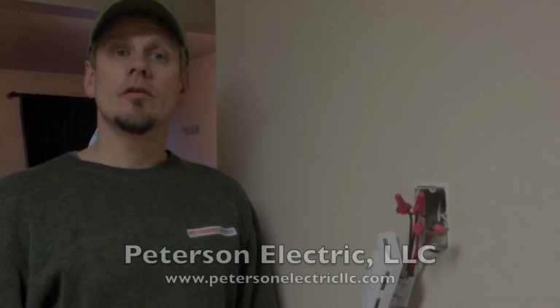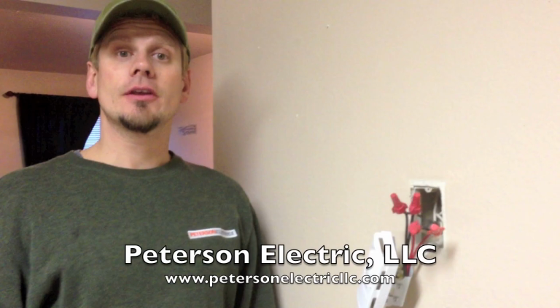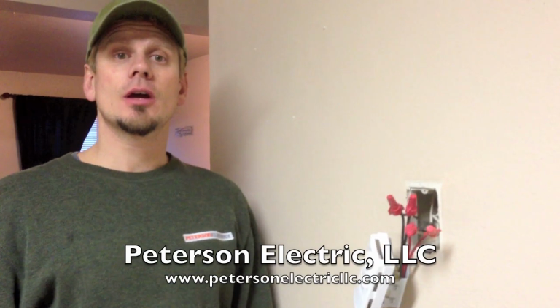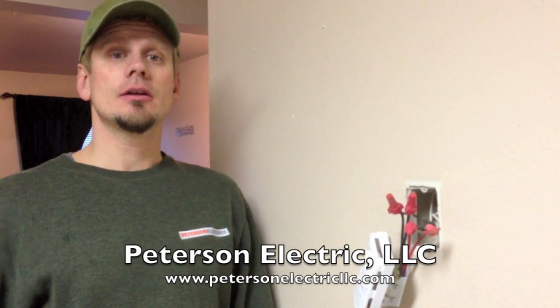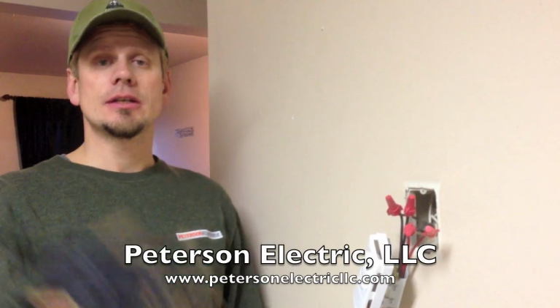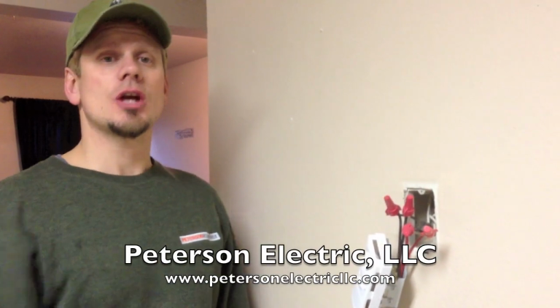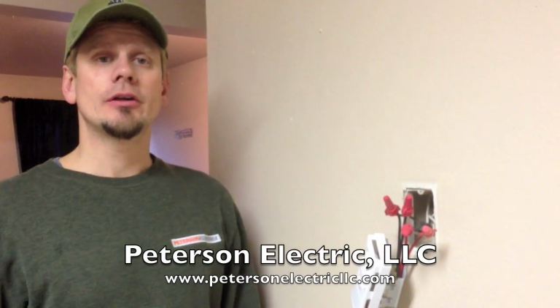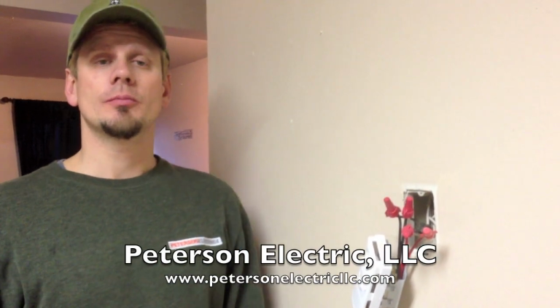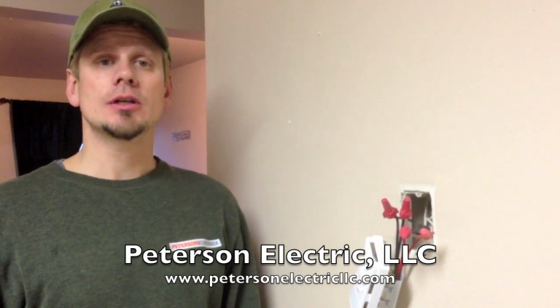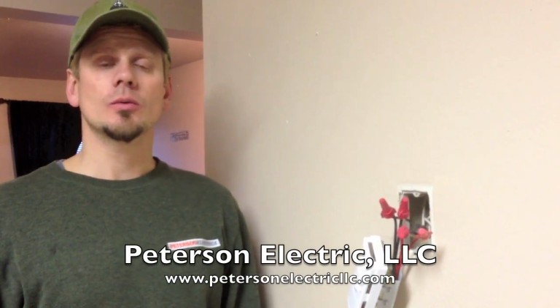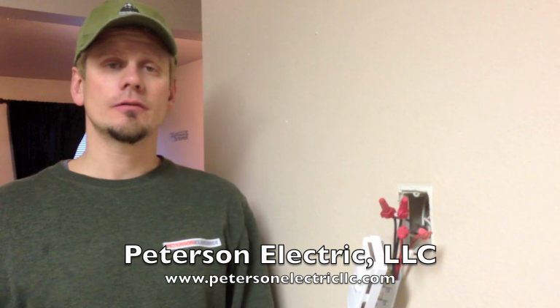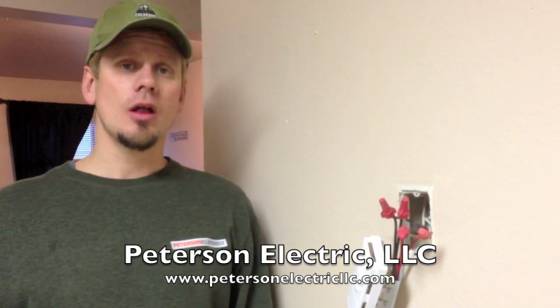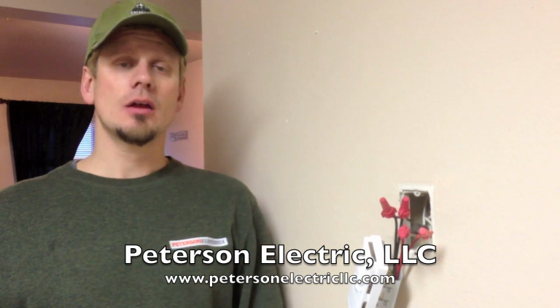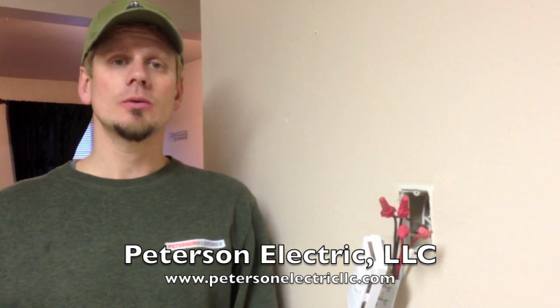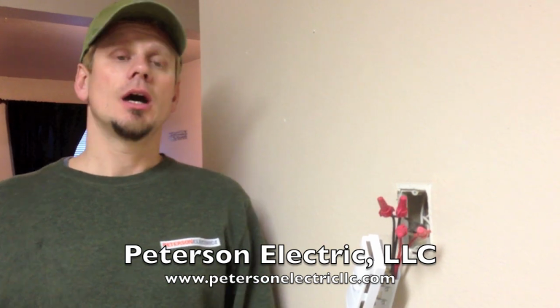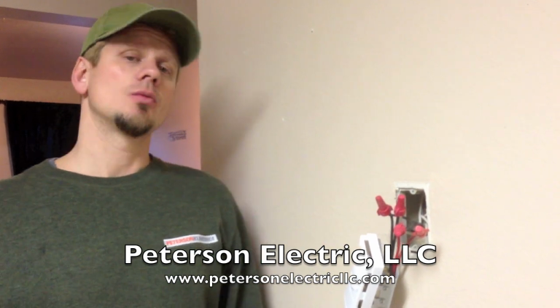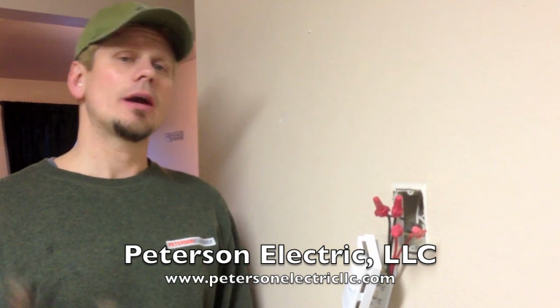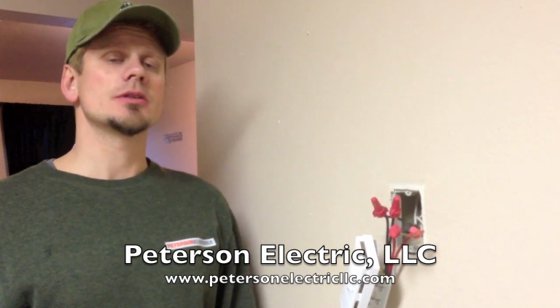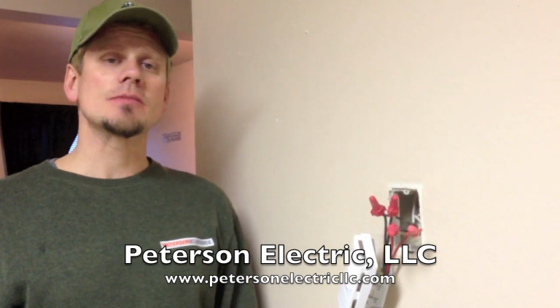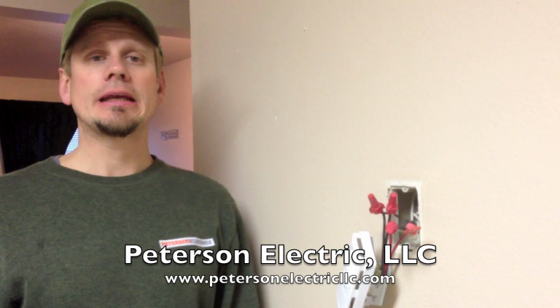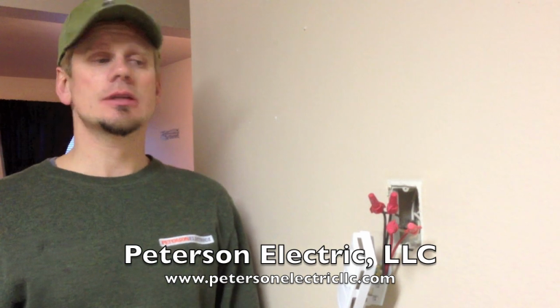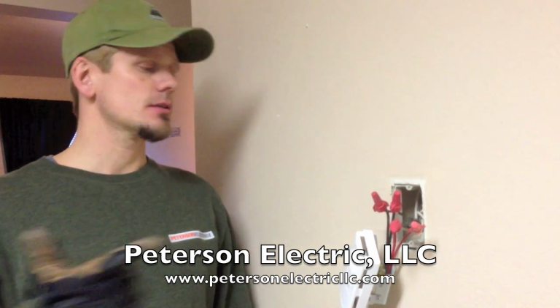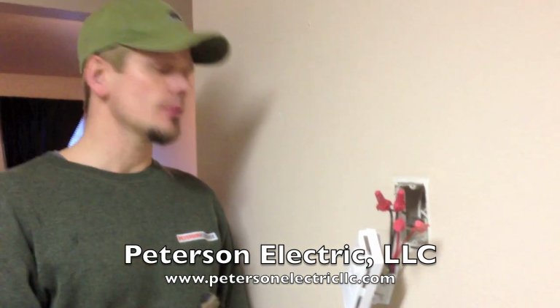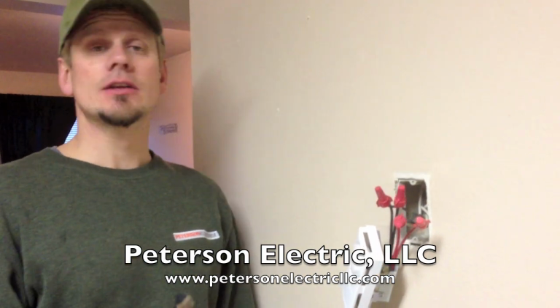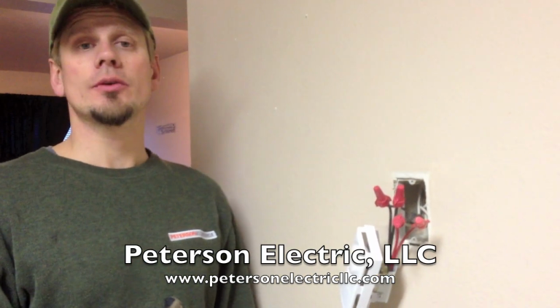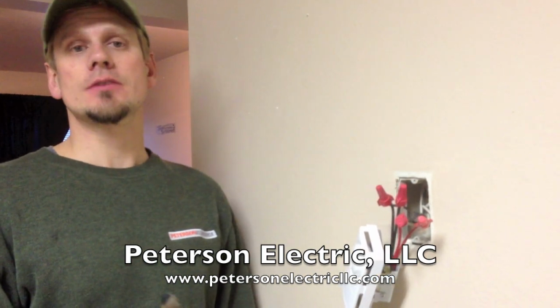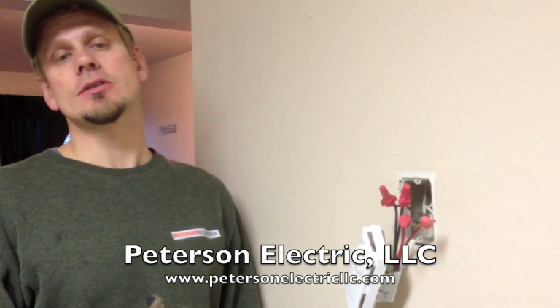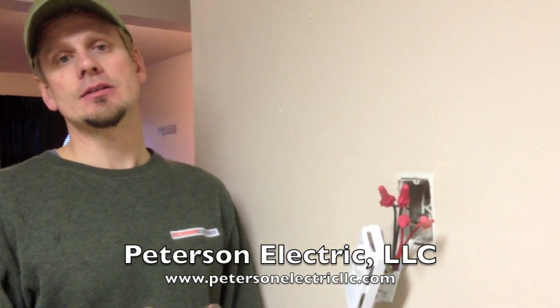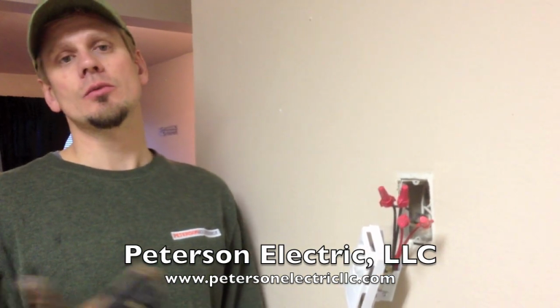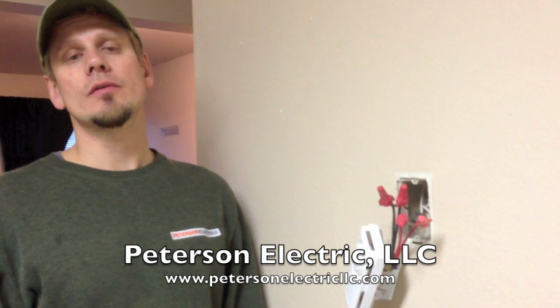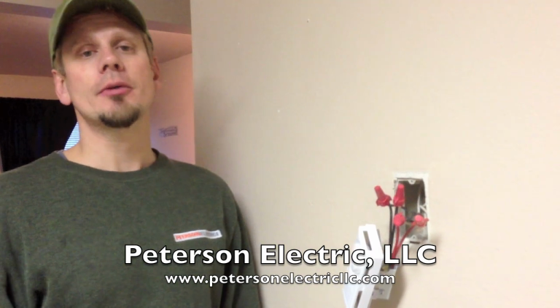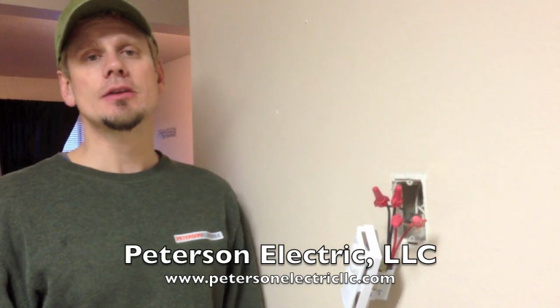Hello everybody, thank you for coming. Here it's Joshua Peterson with Peterson Electric. We're here in Fort Collins, Colorado, rewiring a bunch of baseboard heaters and some wall thermostats for a bunch of tenants here with one of our property management clients.